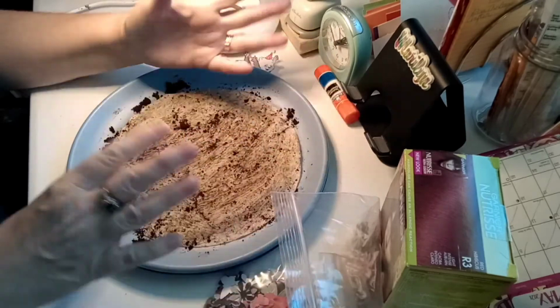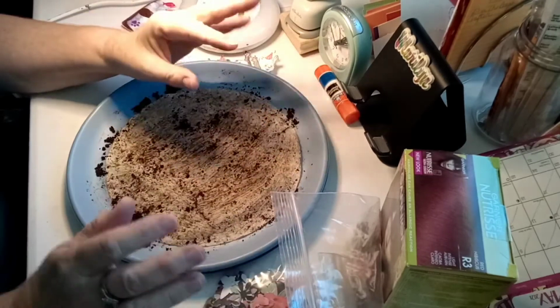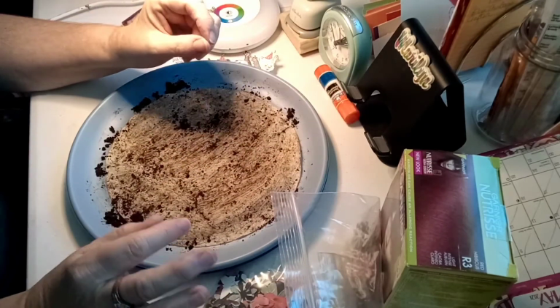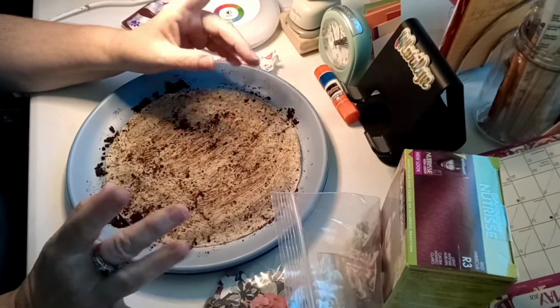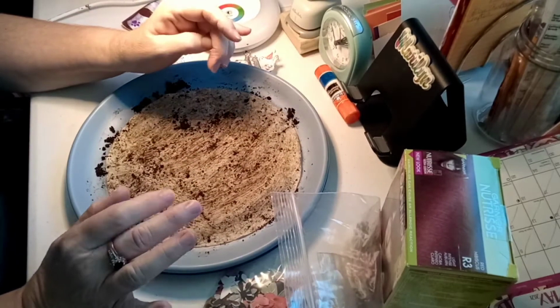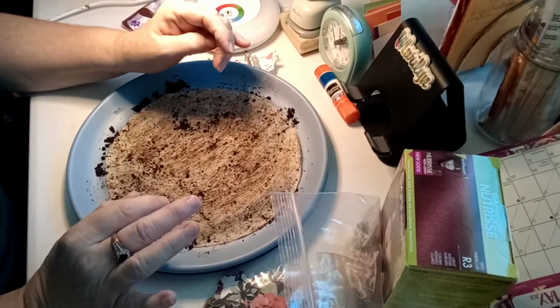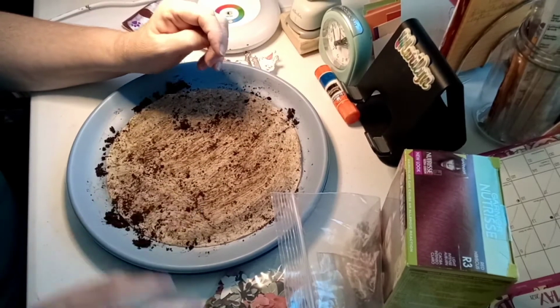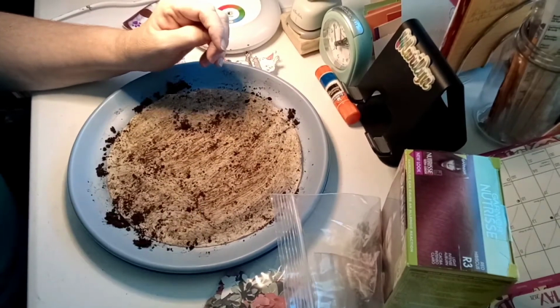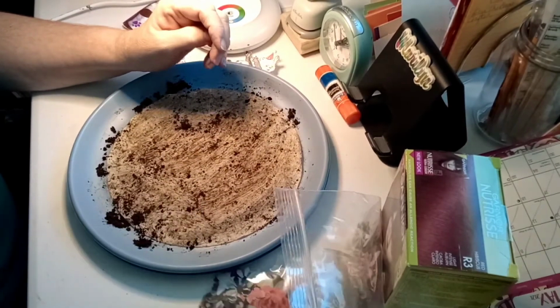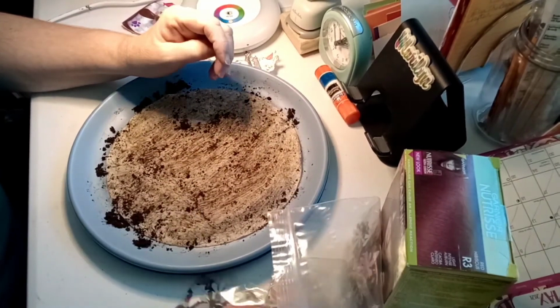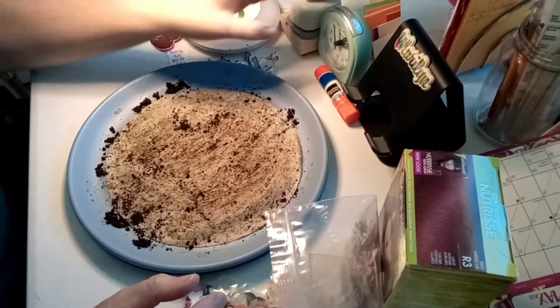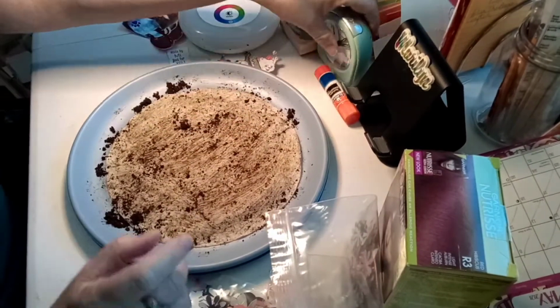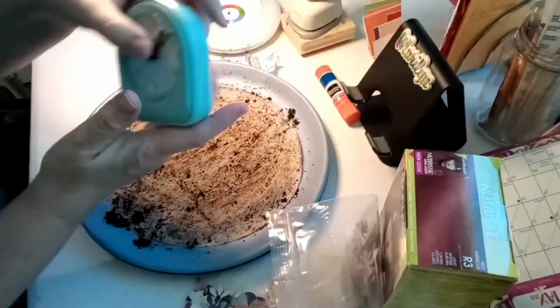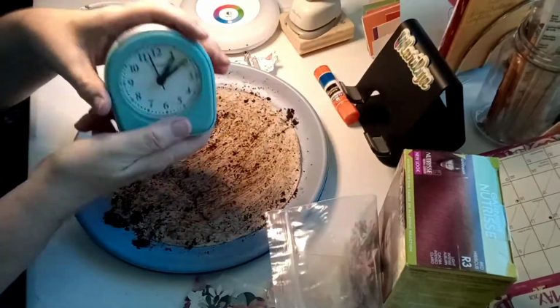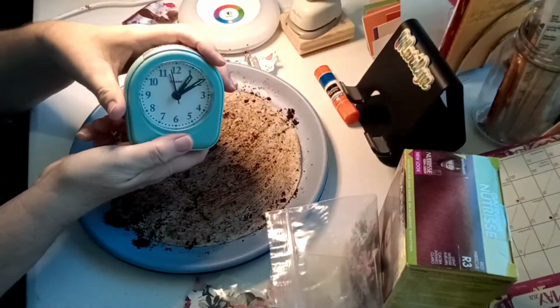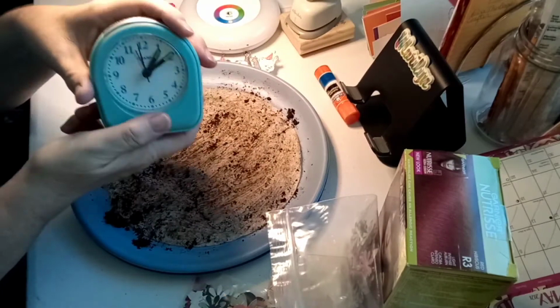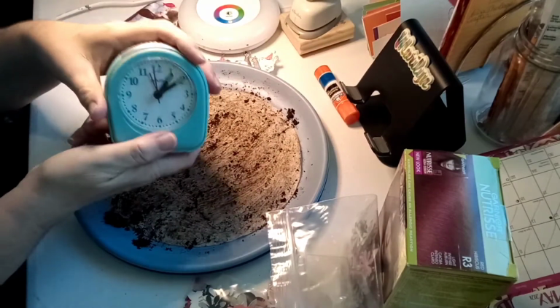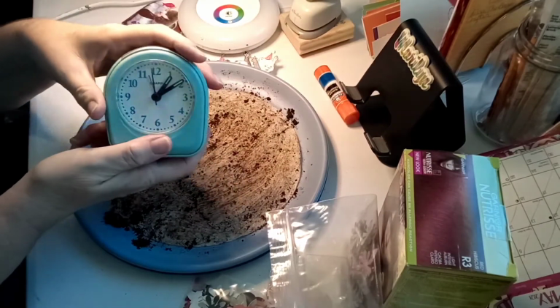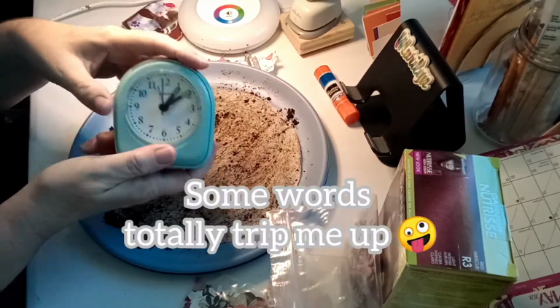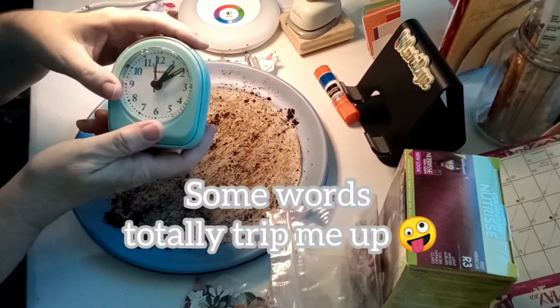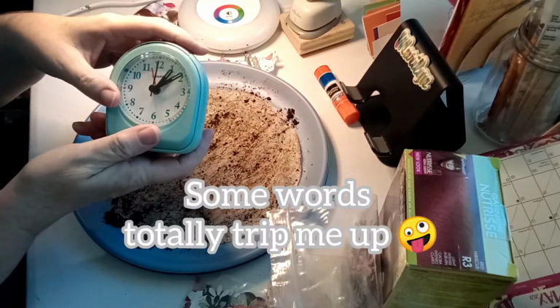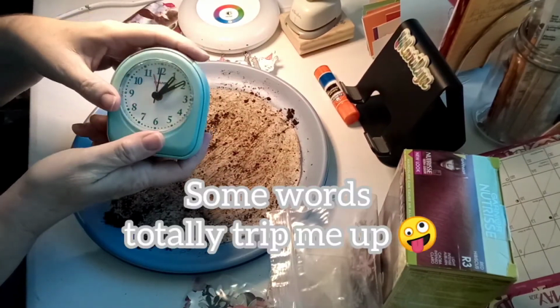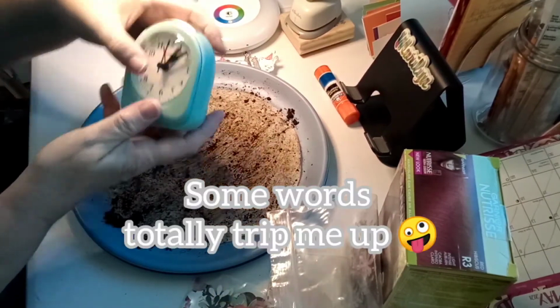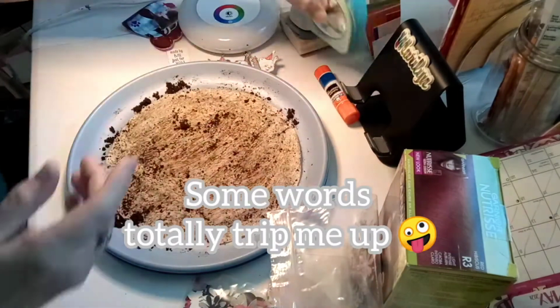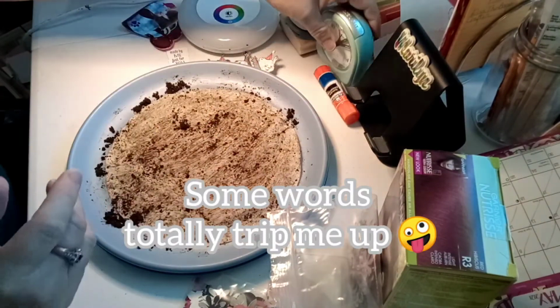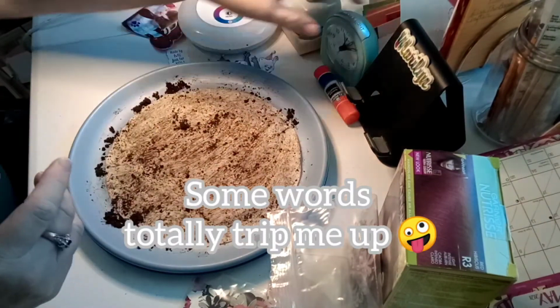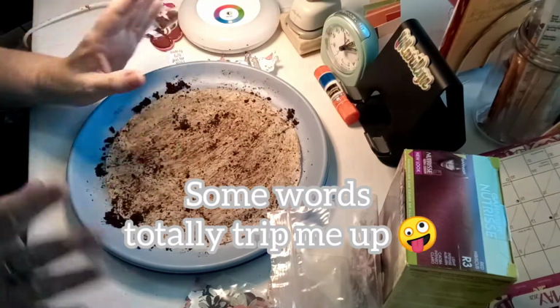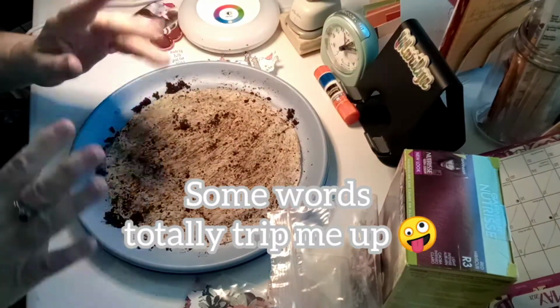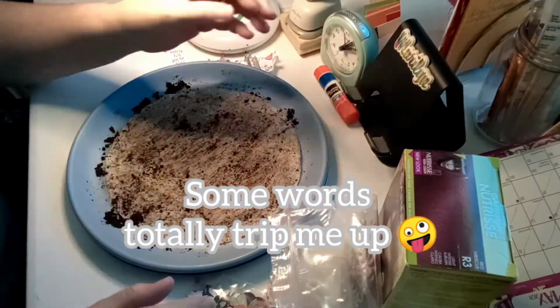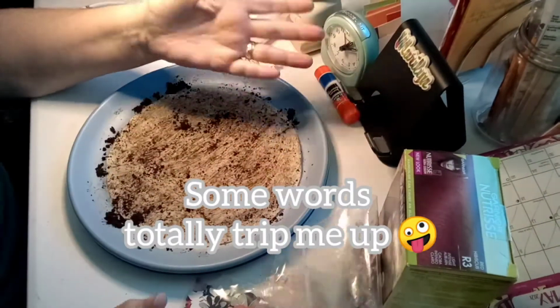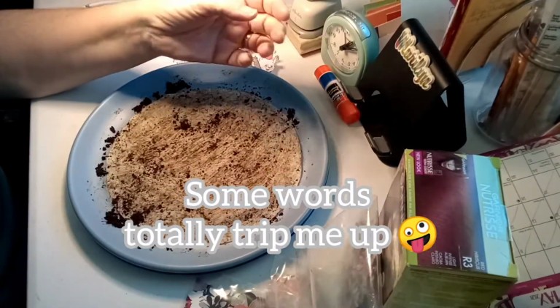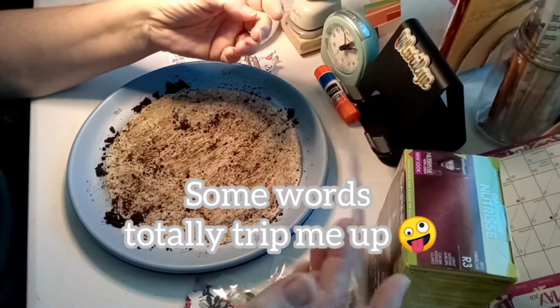This is going to be a little this and that kind of video. I'm going to try to move it along. I actually brought a clock in here because I really don't like not knowing what time it is.